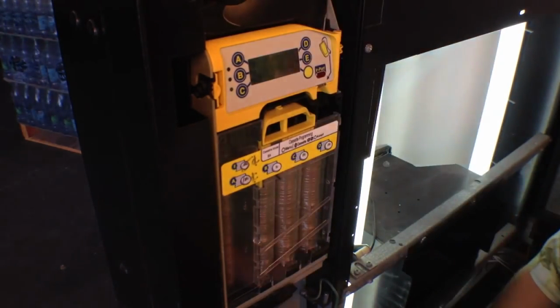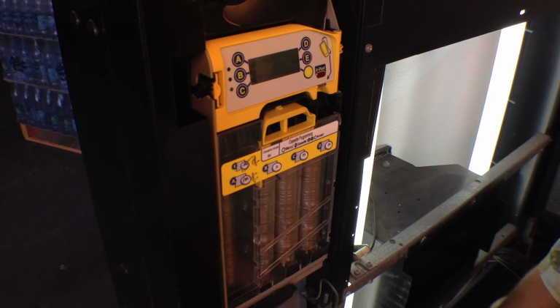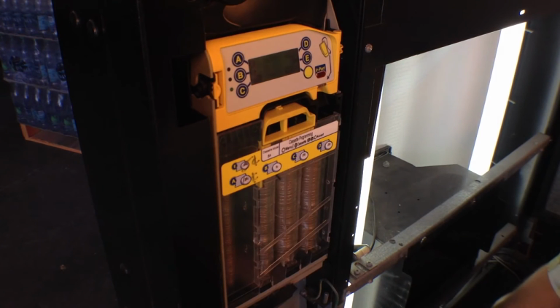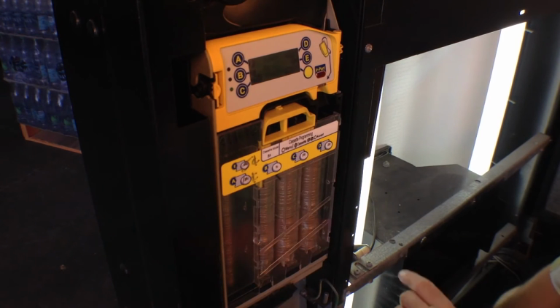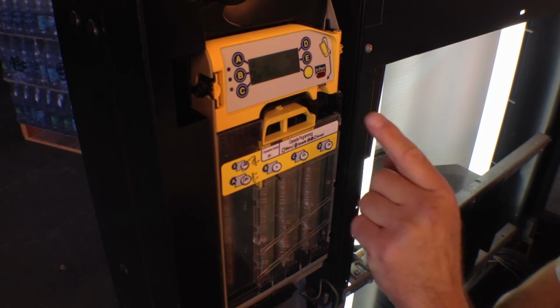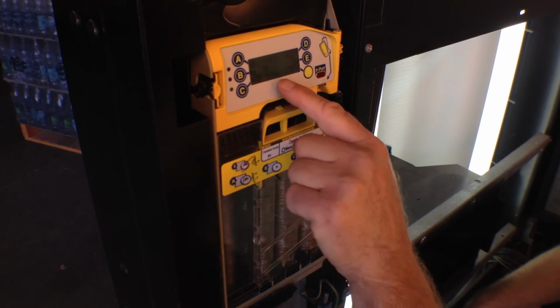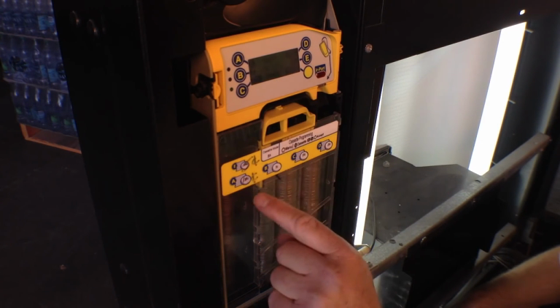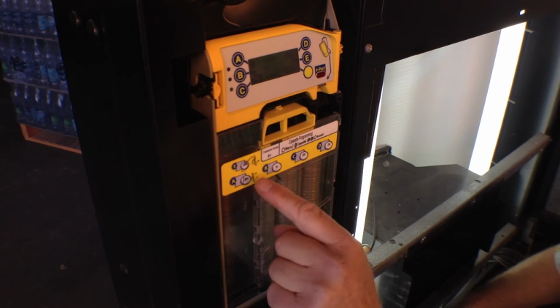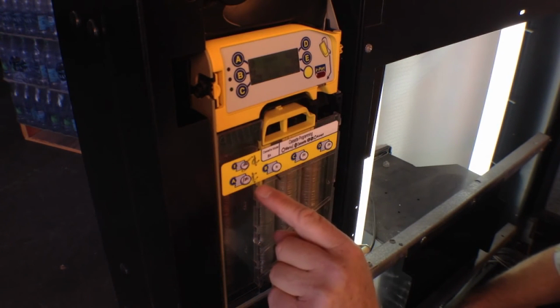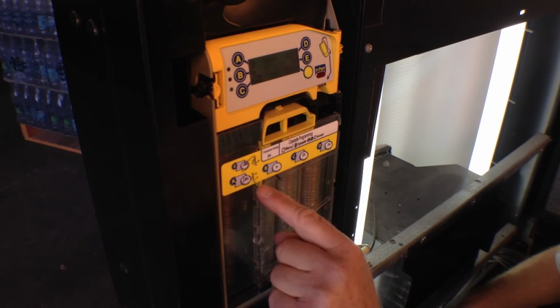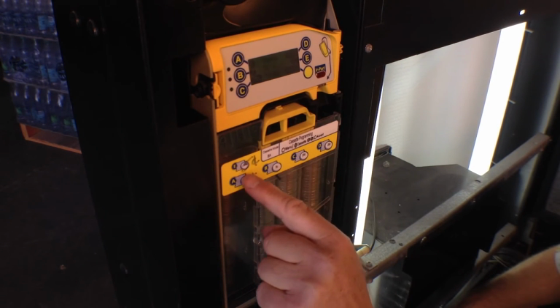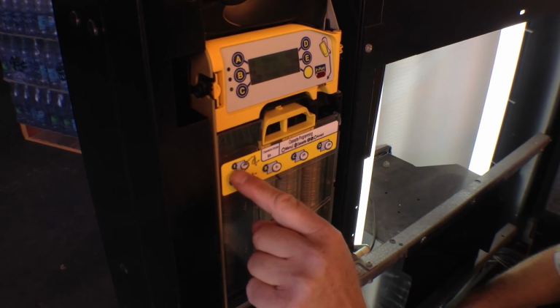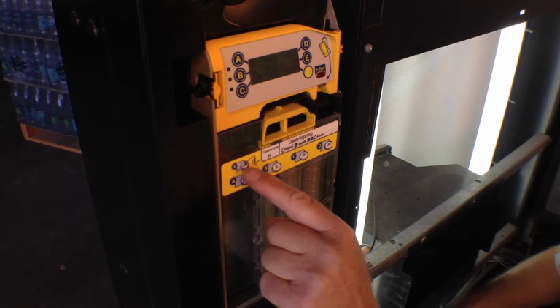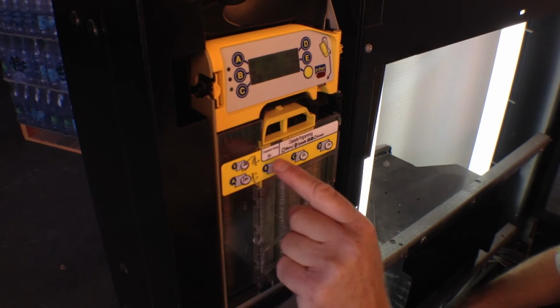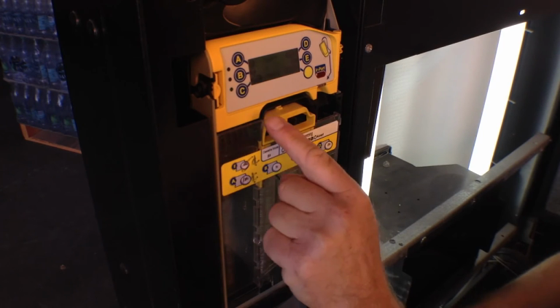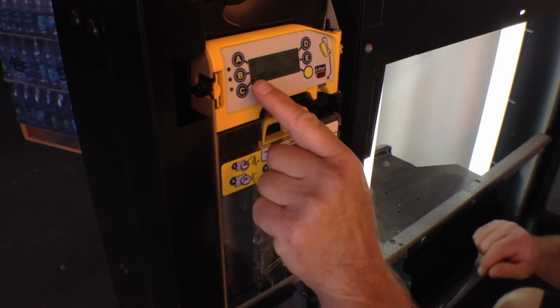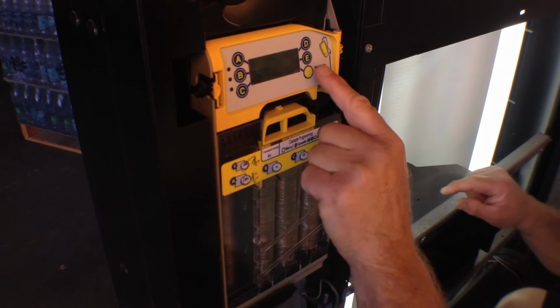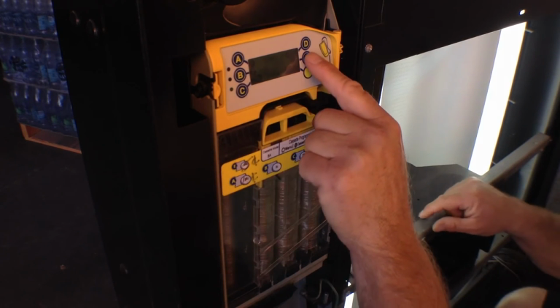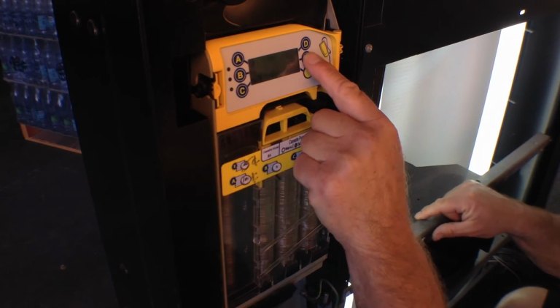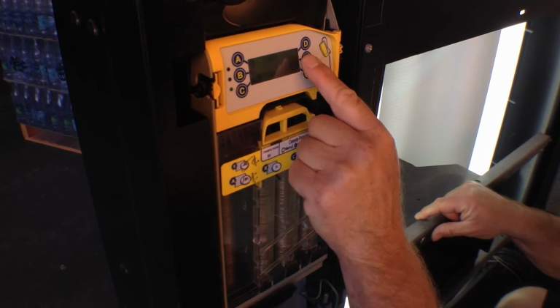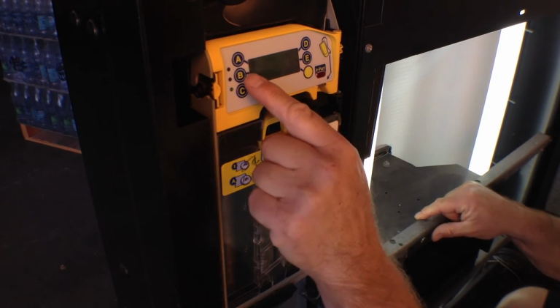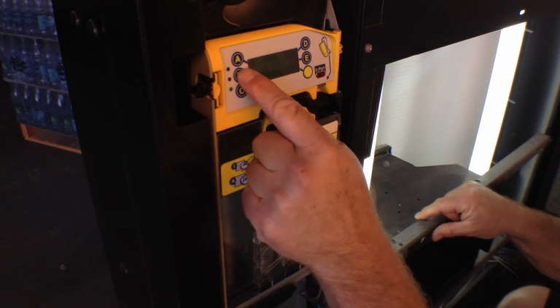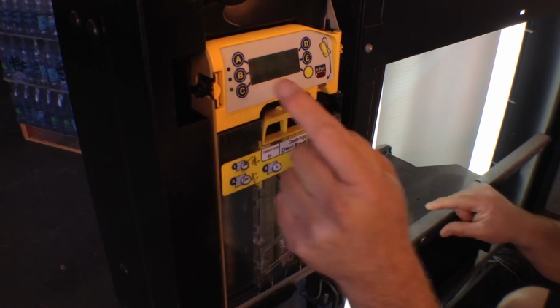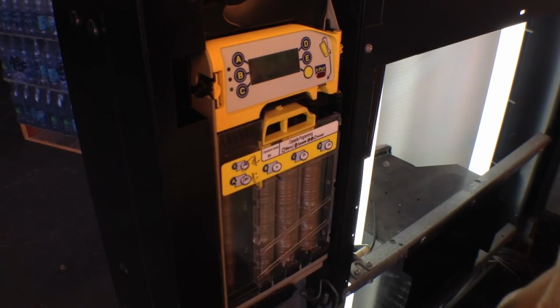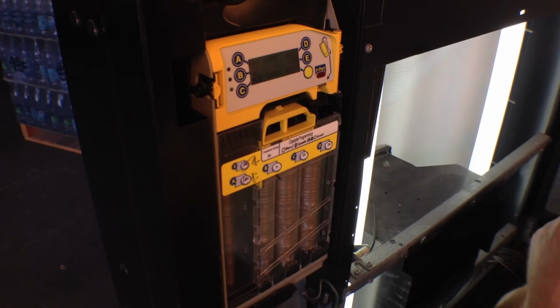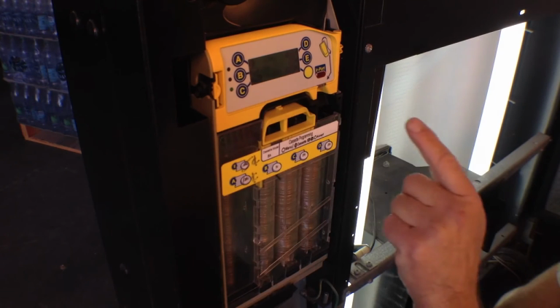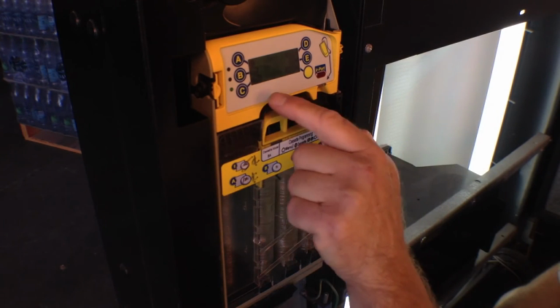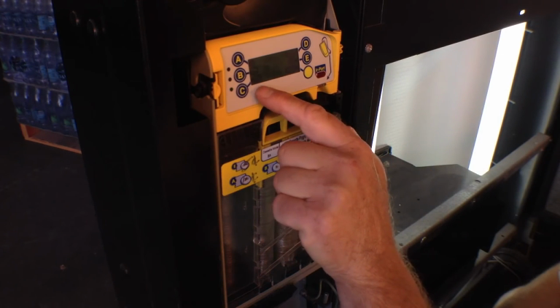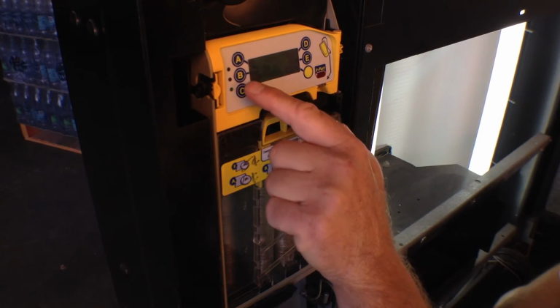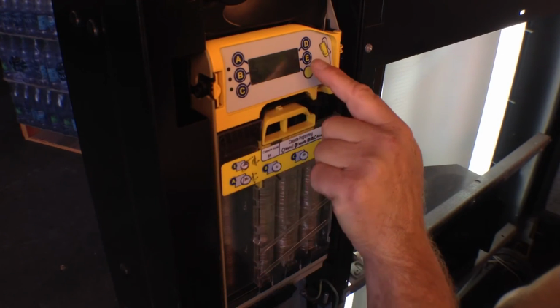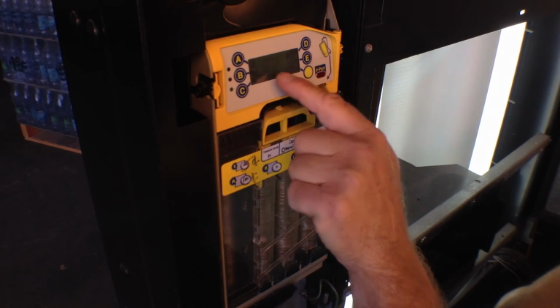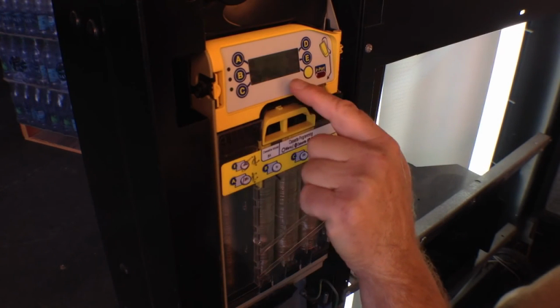We drop our nickel in and it says select nickel tubes. Our nickels are in E and B, so I press E and B. It shows that E and B are now nickels.